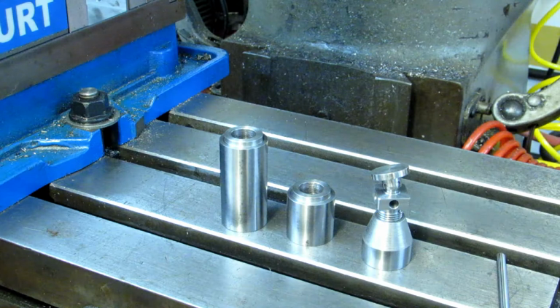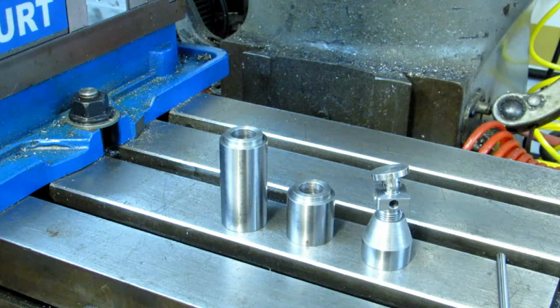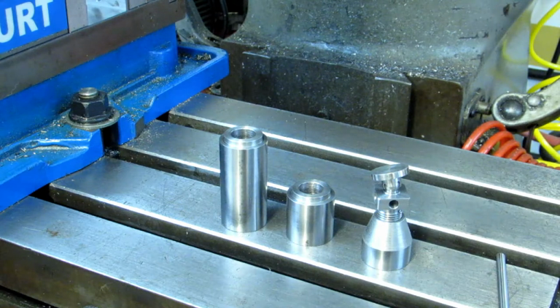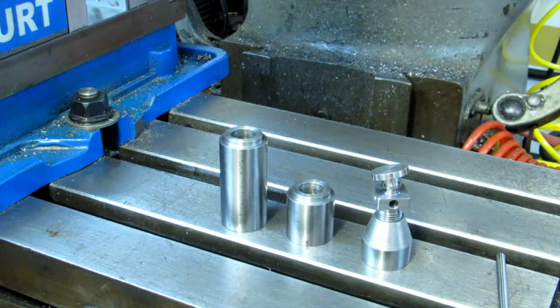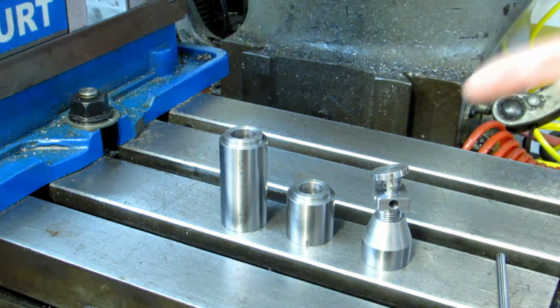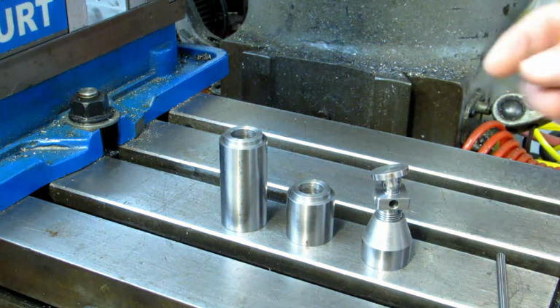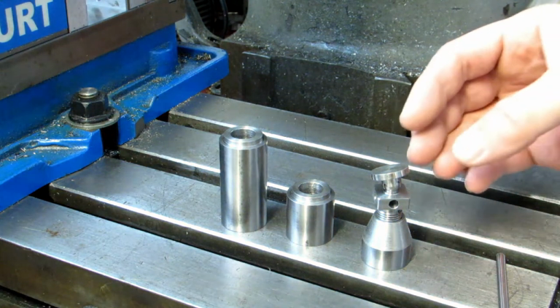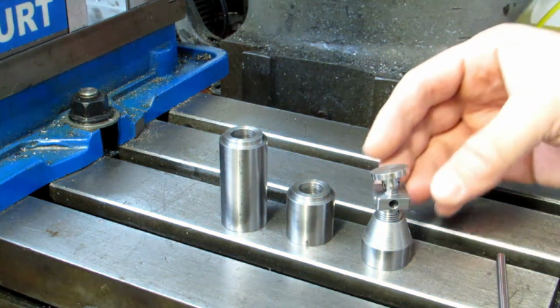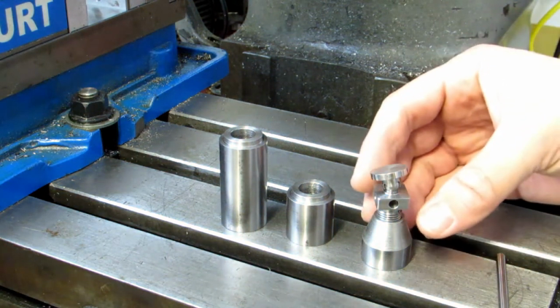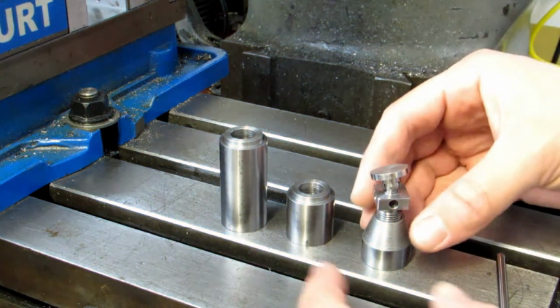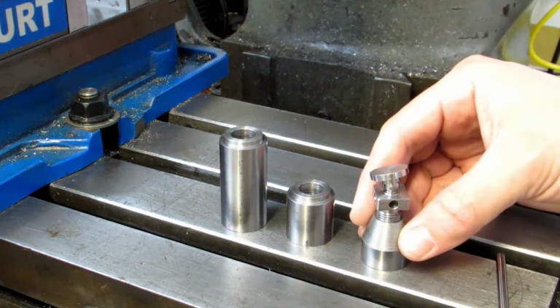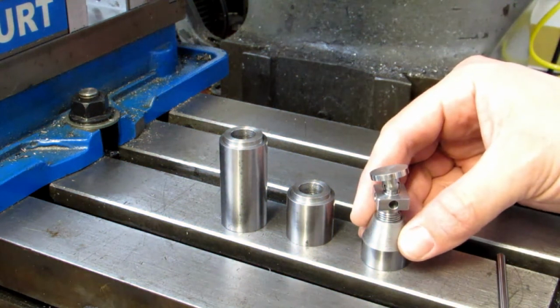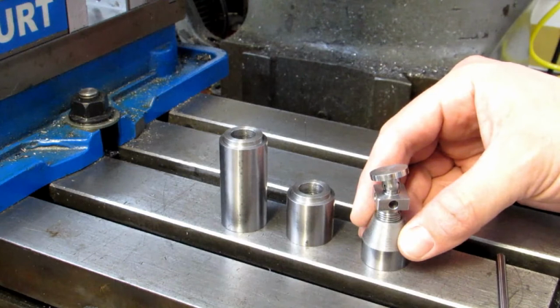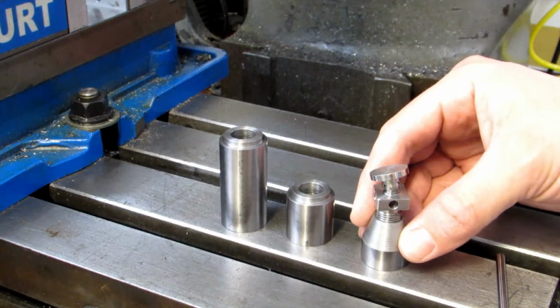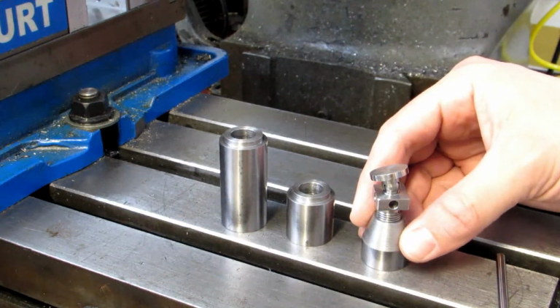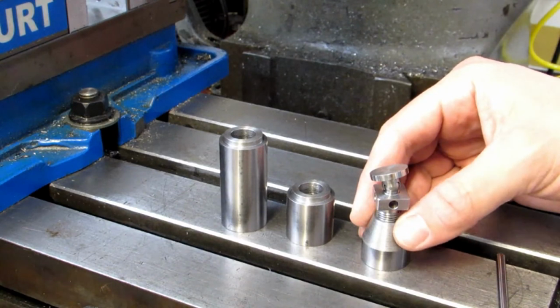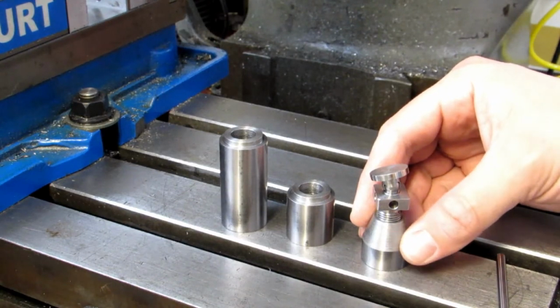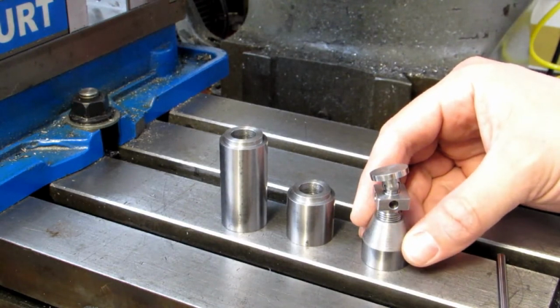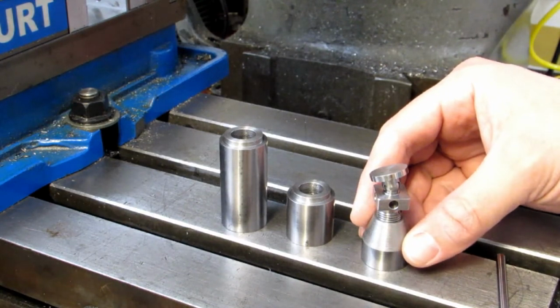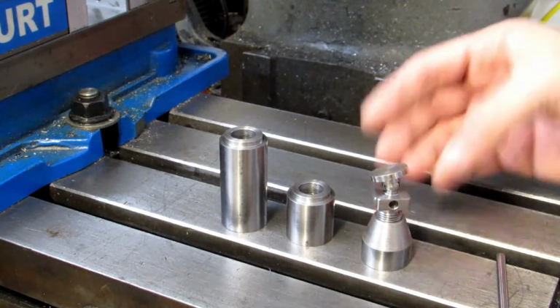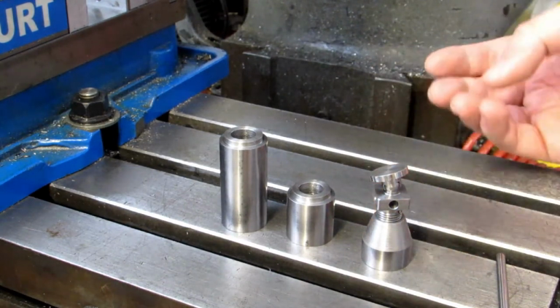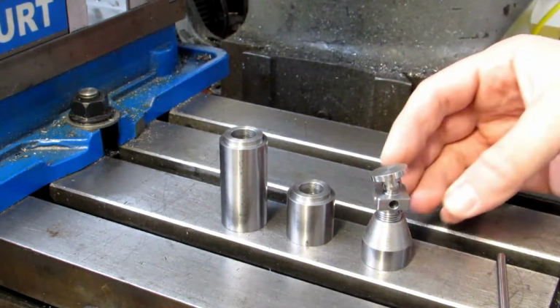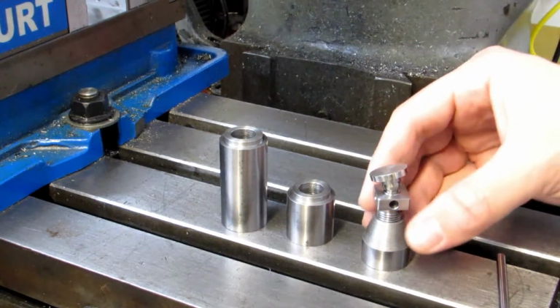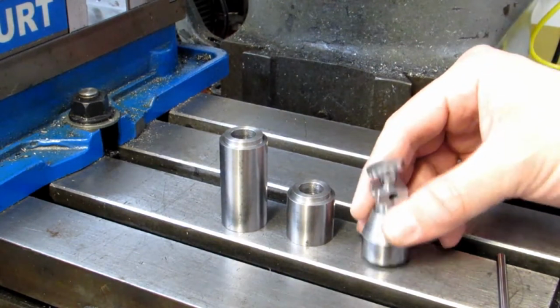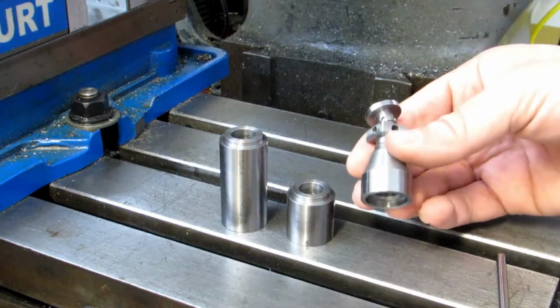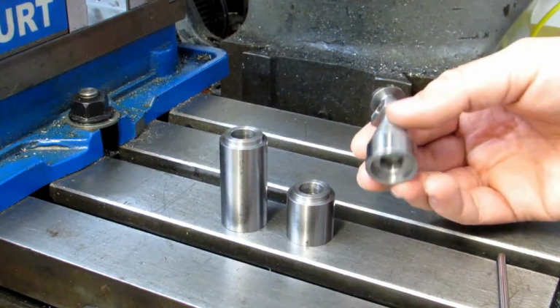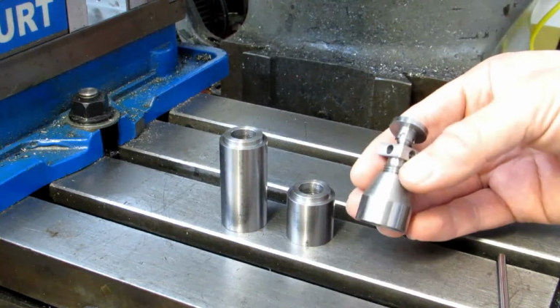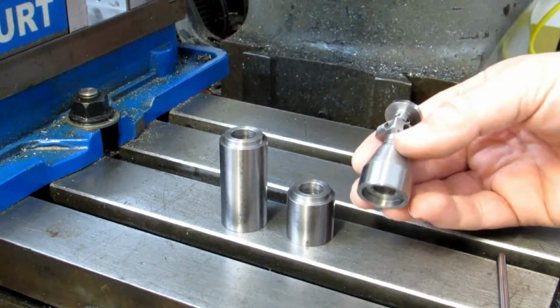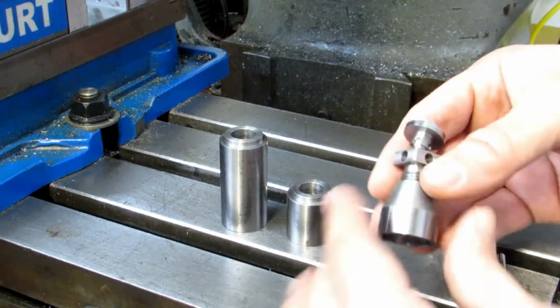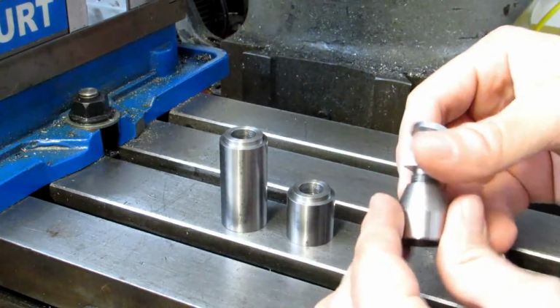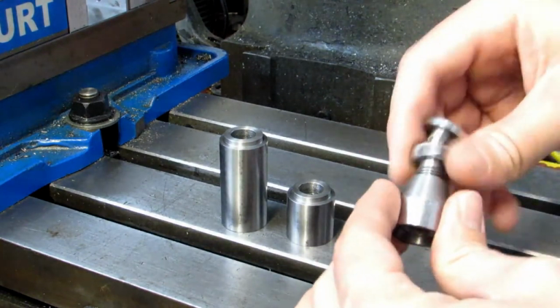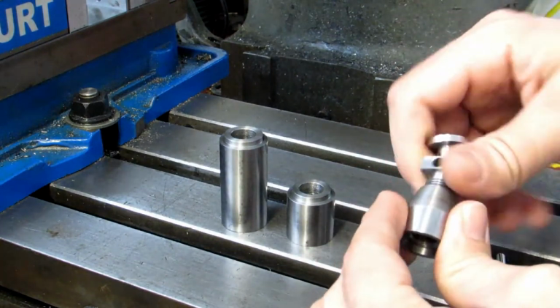Hi everyone, one more quick video in the Machinist Jack series. This is in response to a fella named Mikey Oh 131 that wanted to see everything put together, so I've got the jack body and the screw and everything.